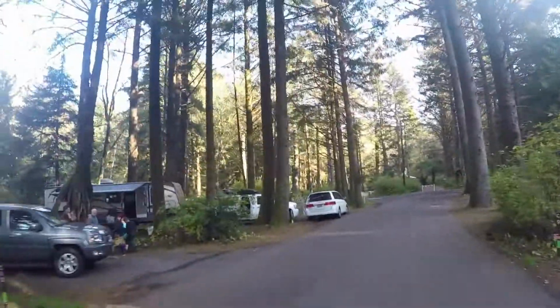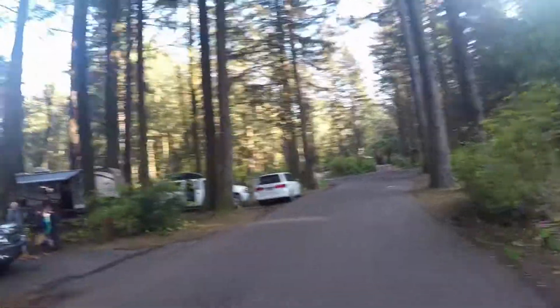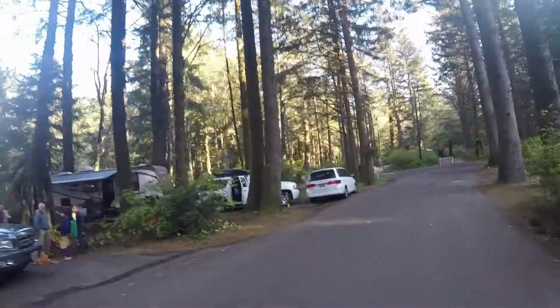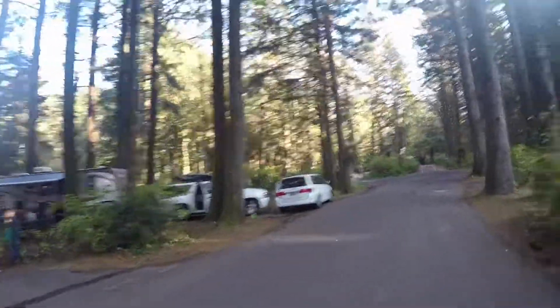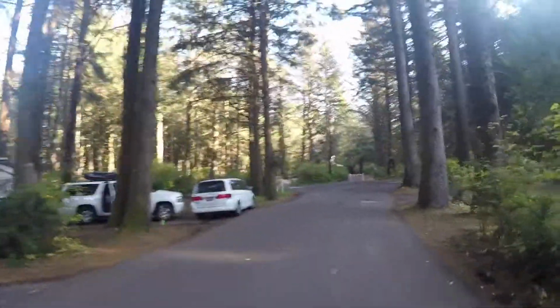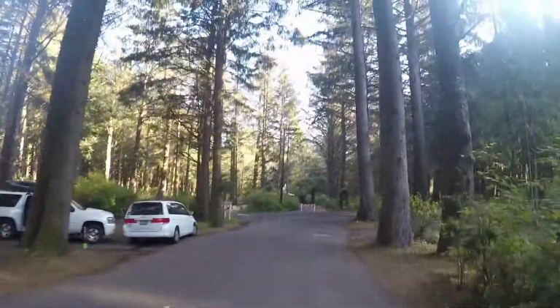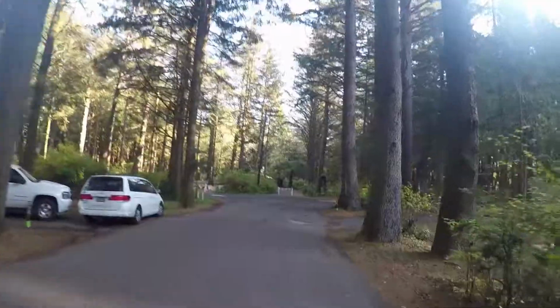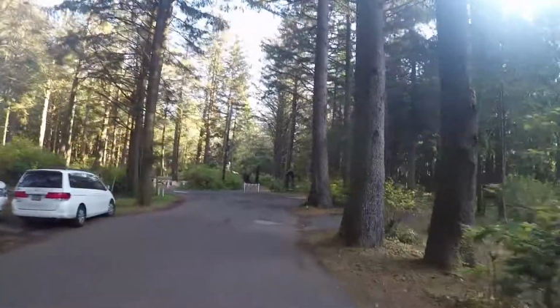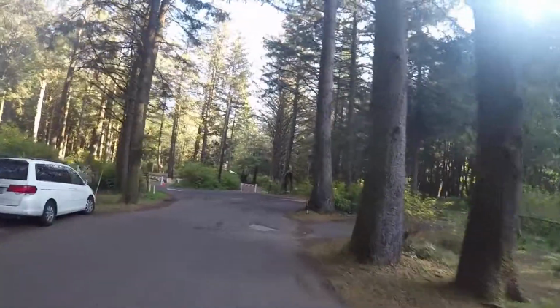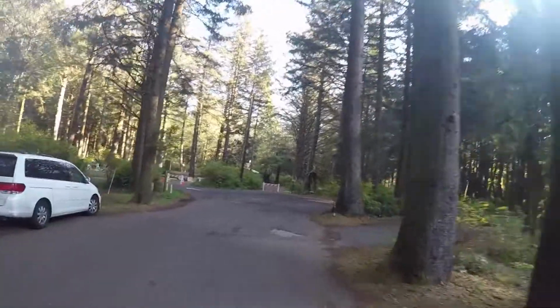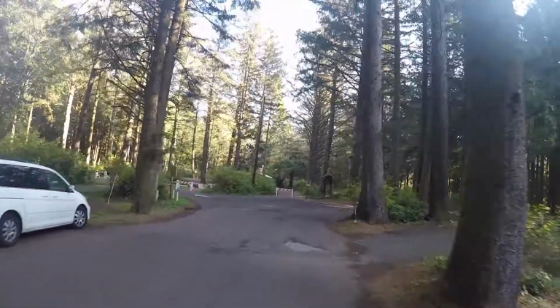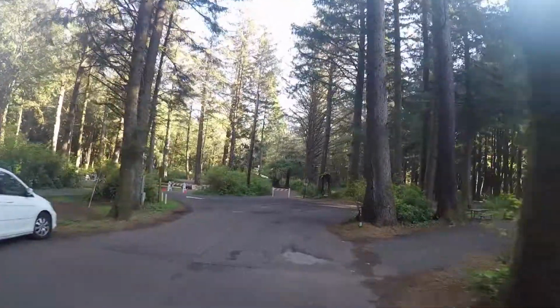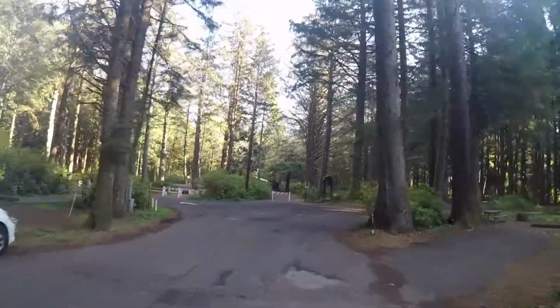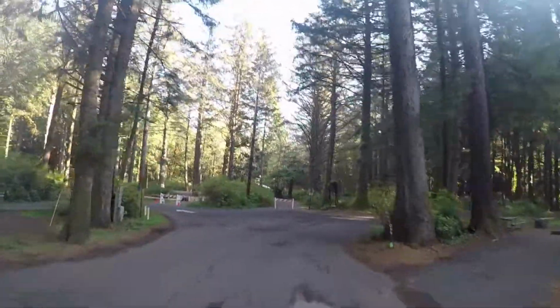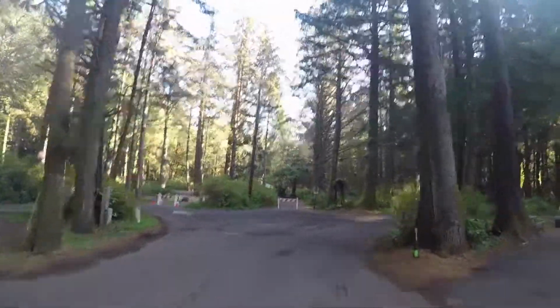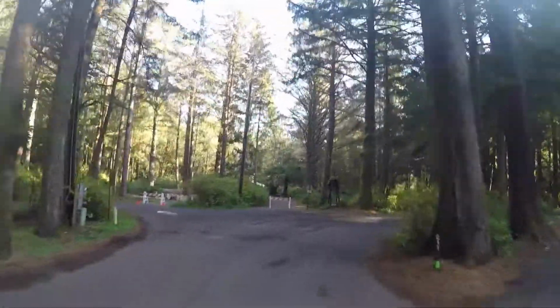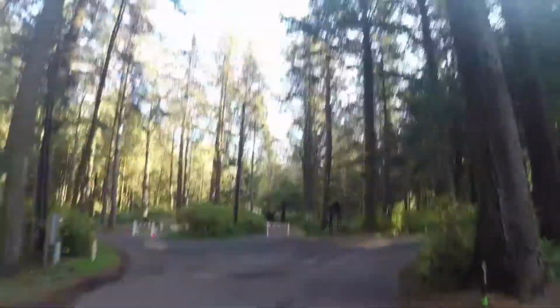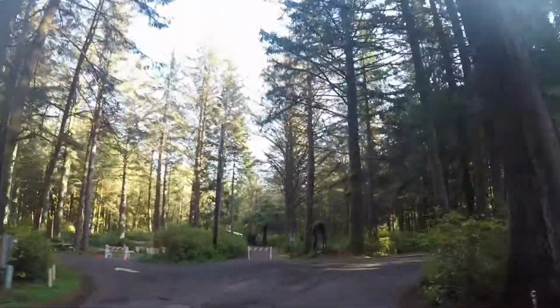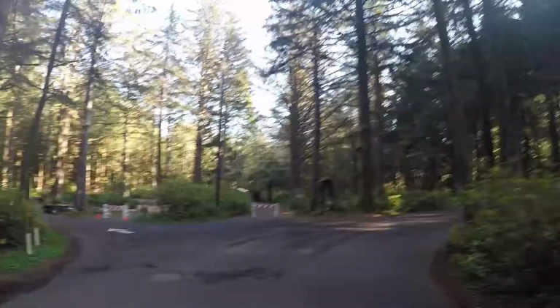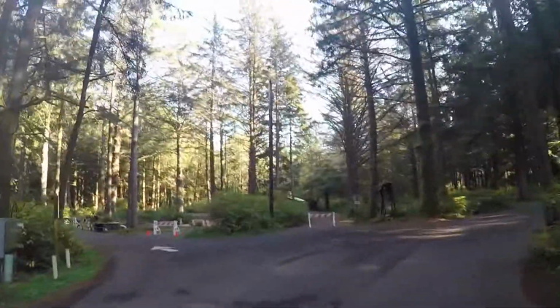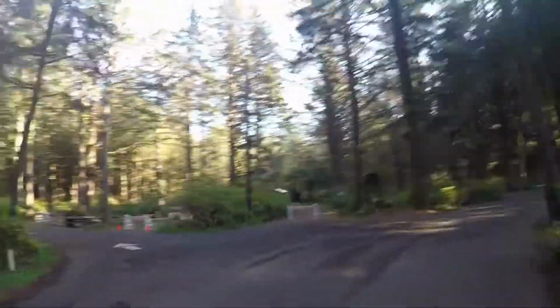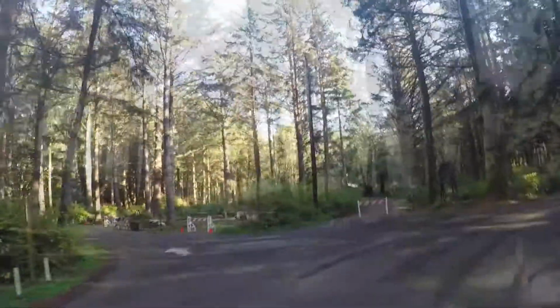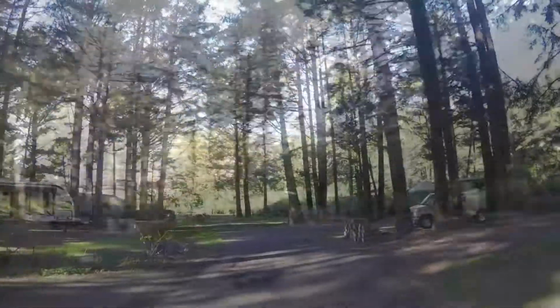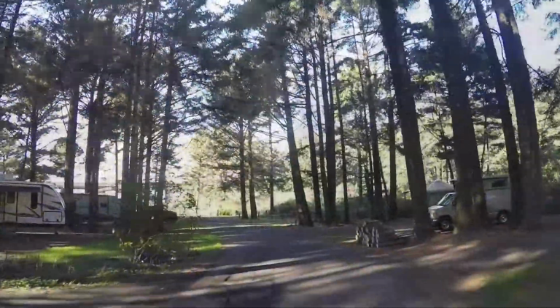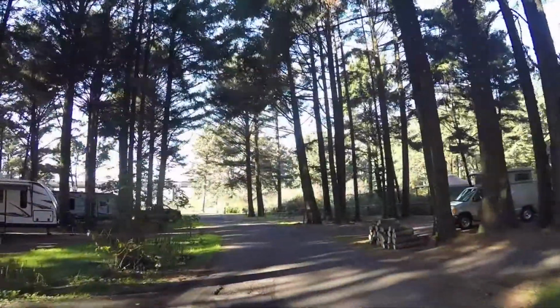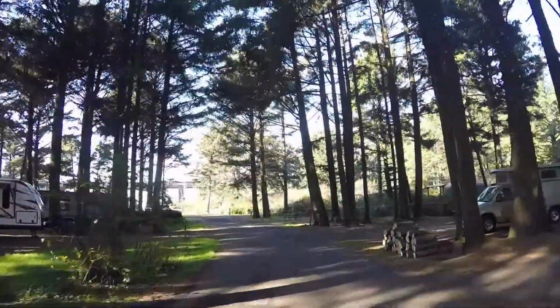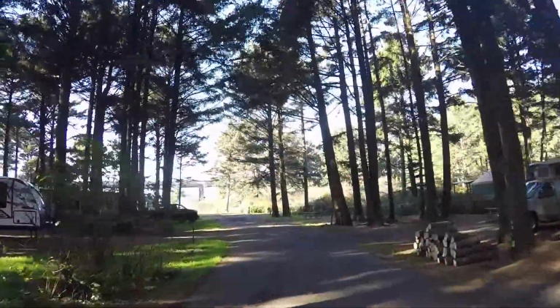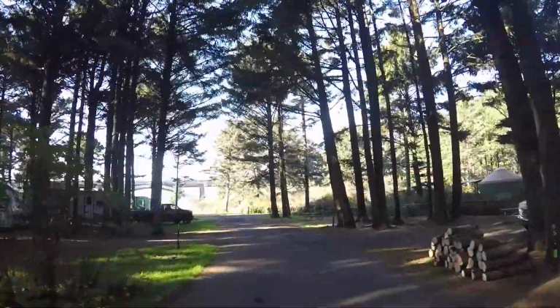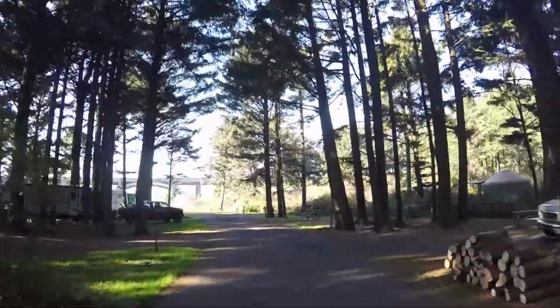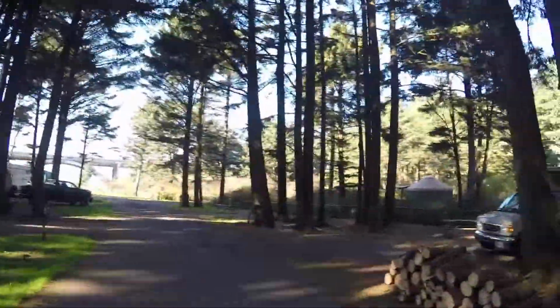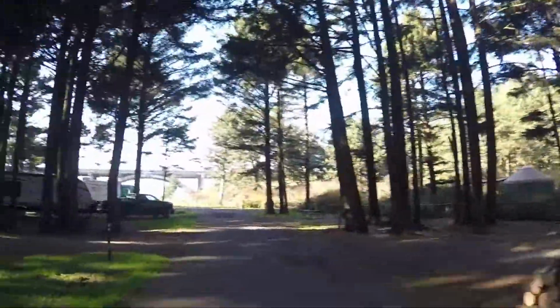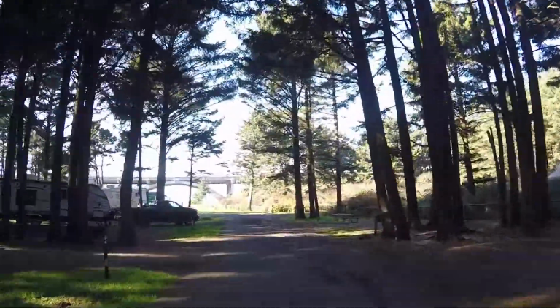There are also numerous hosts situated around the park. The park offers tent camping, RV camping, bike camping, and even a few yurts. All are well laid out with washrooms at the center of each loop.